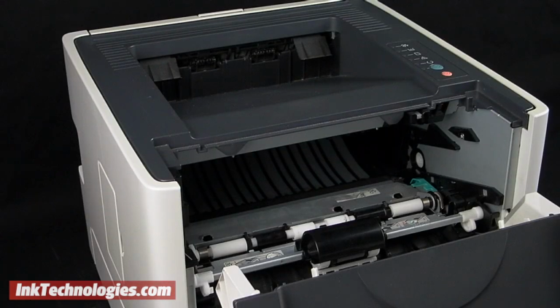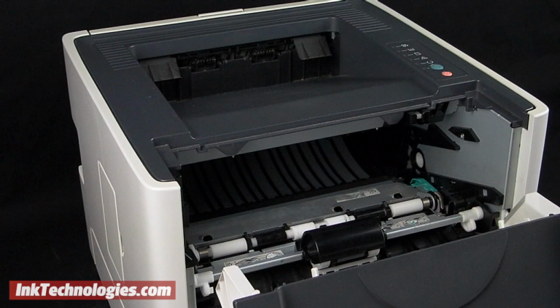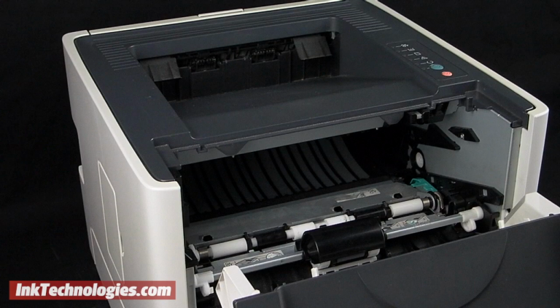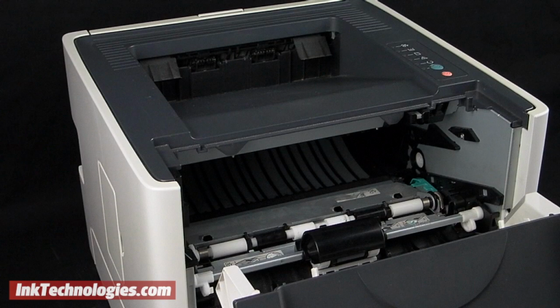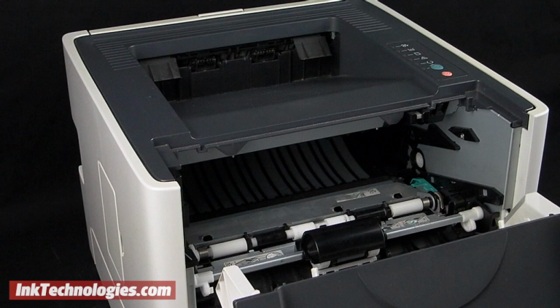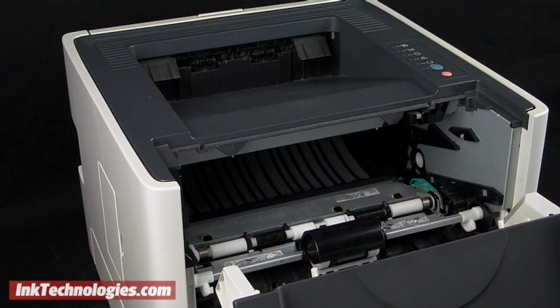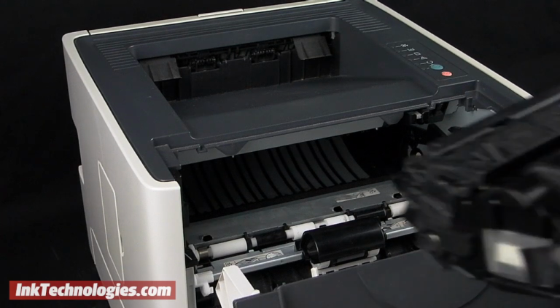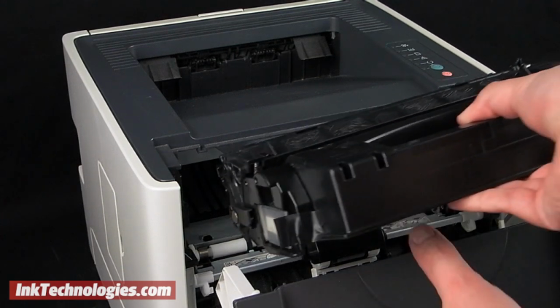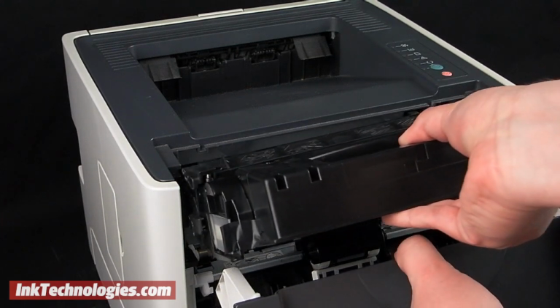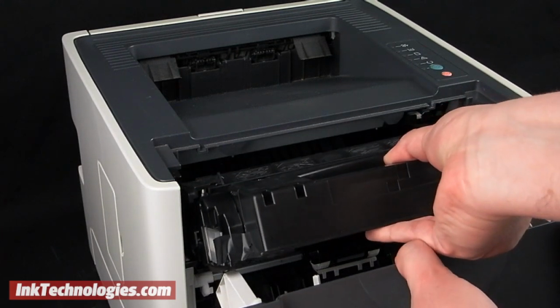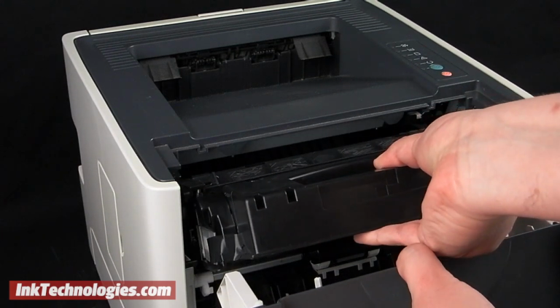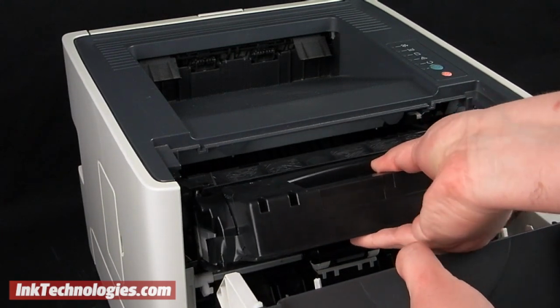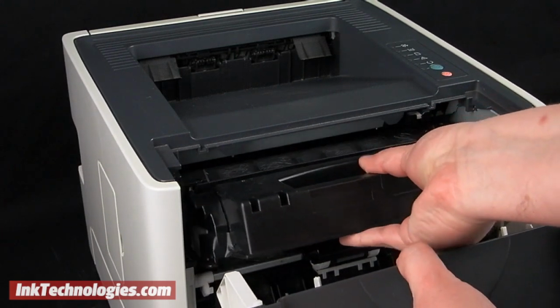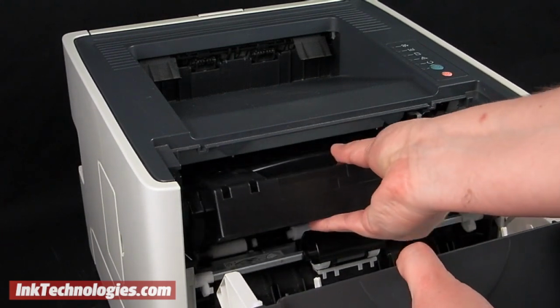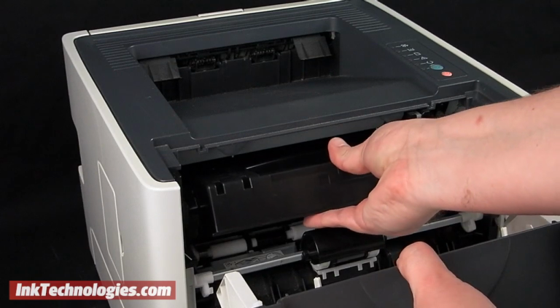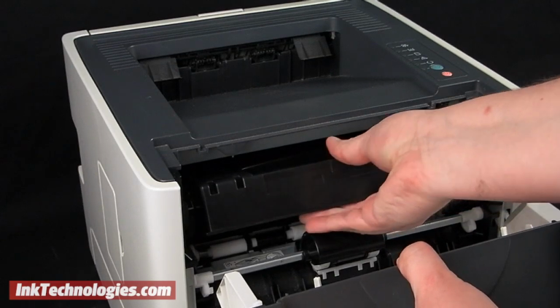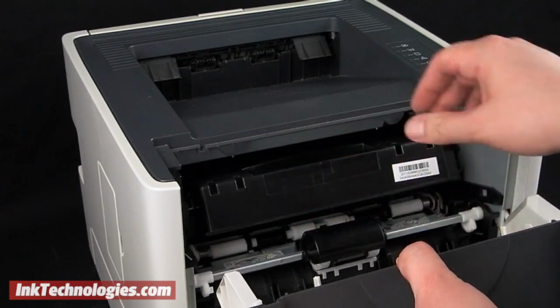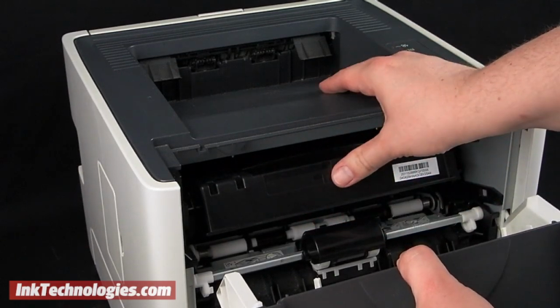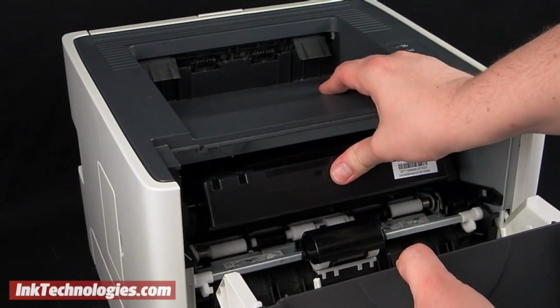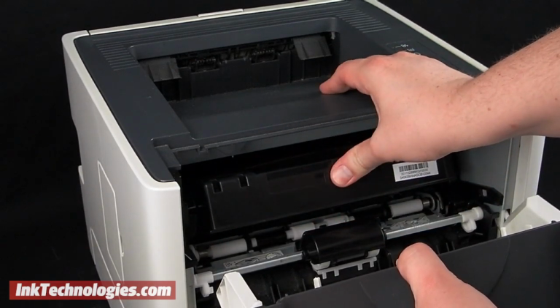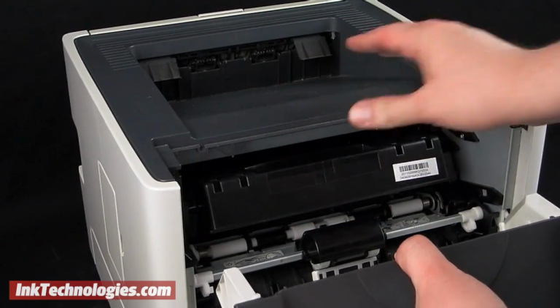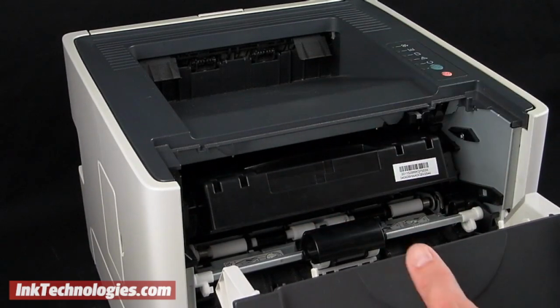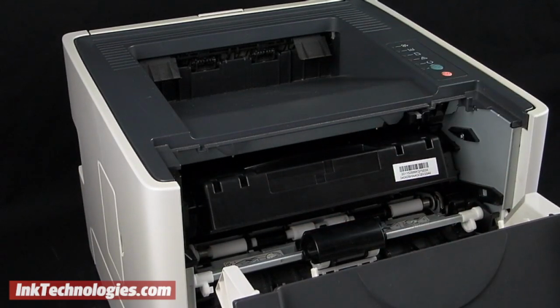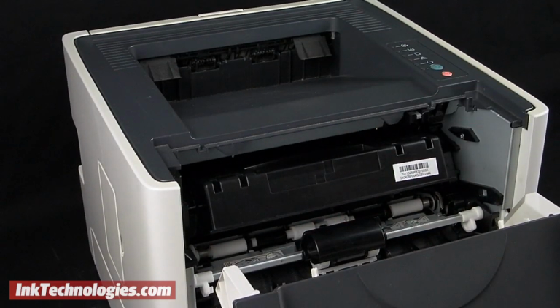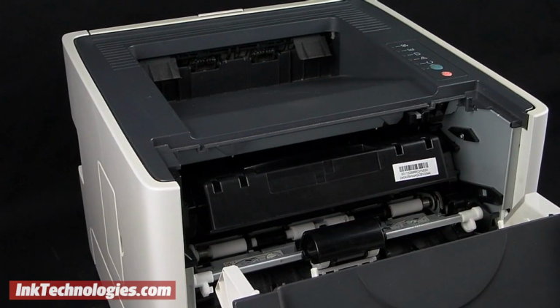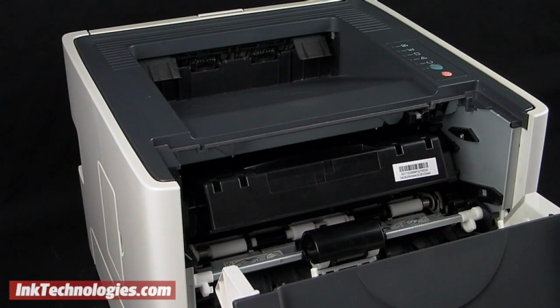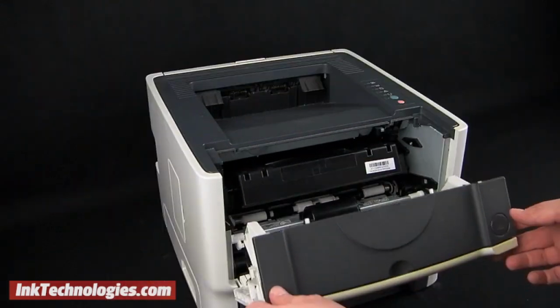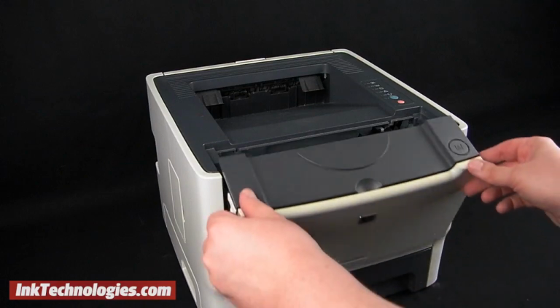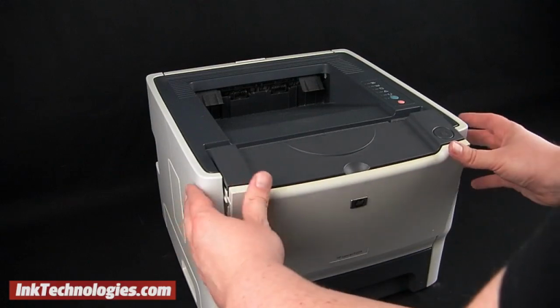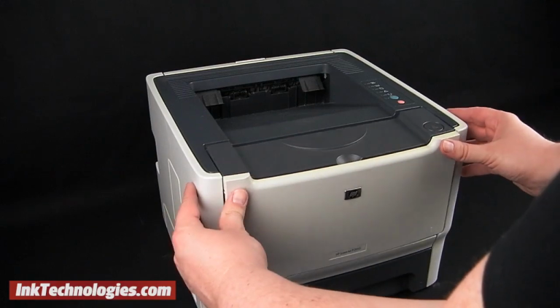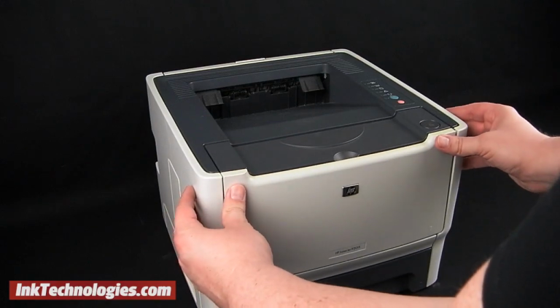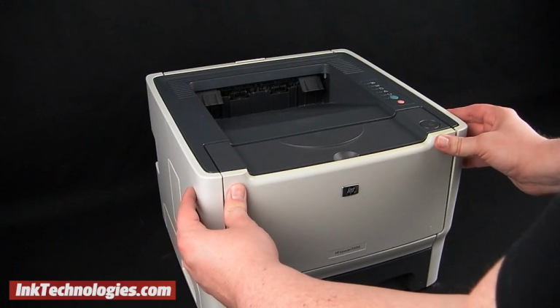Align the new HP M2727 toner cartridge with the guides on both sides of the opening, then slide it into place. Press firmly on the cartridge to make sure it is inserted all the way, then close the access panel.